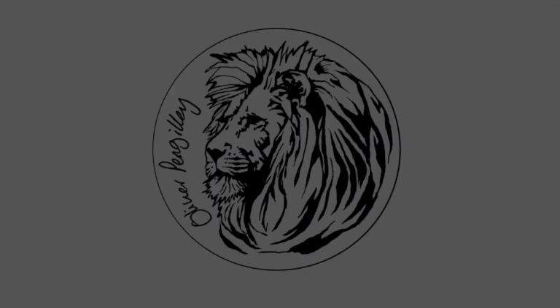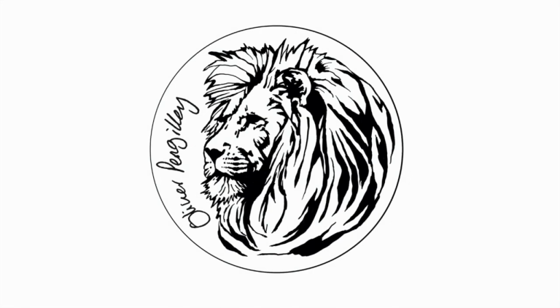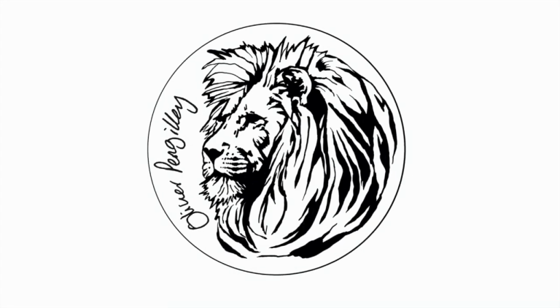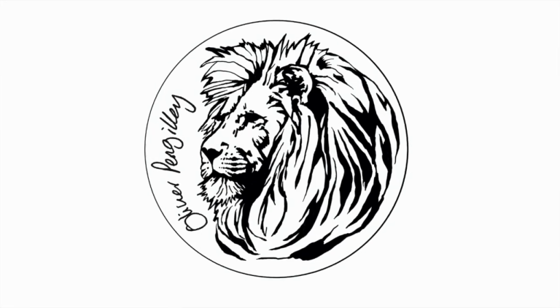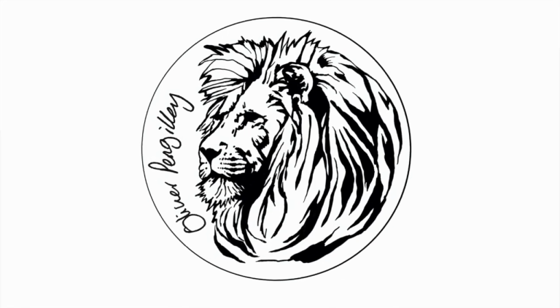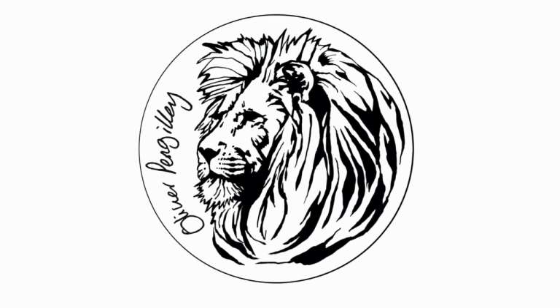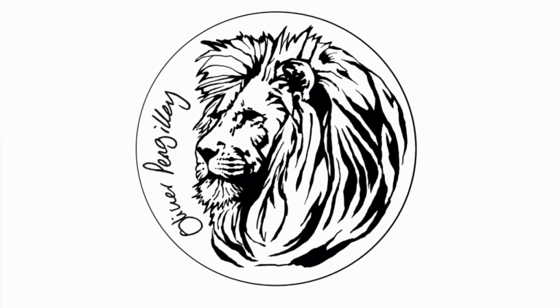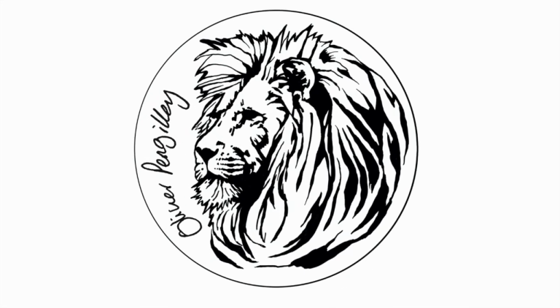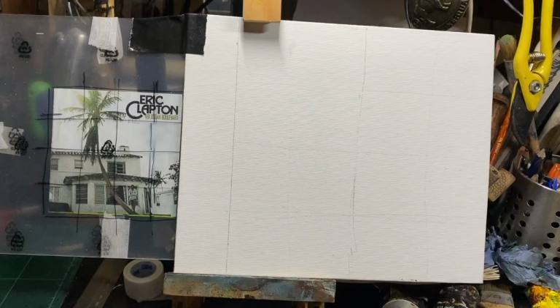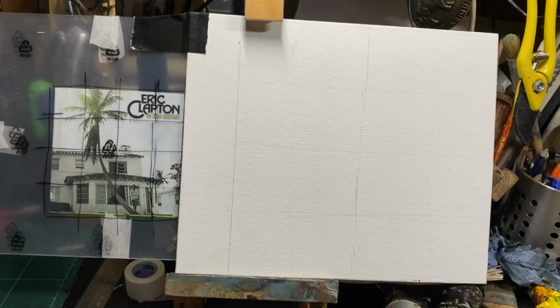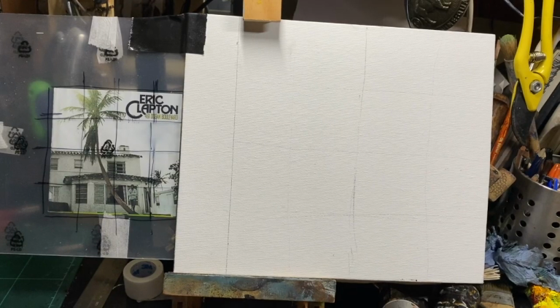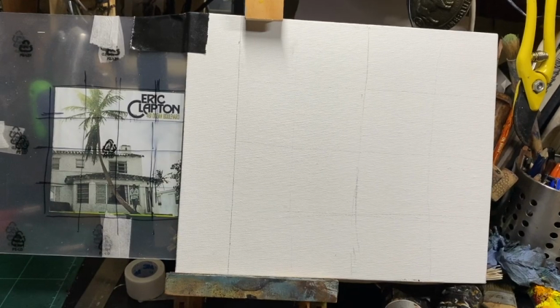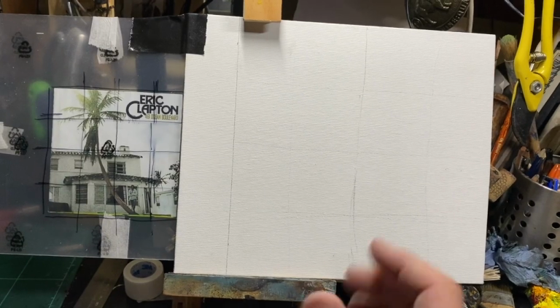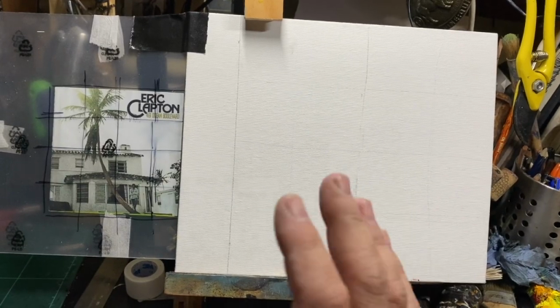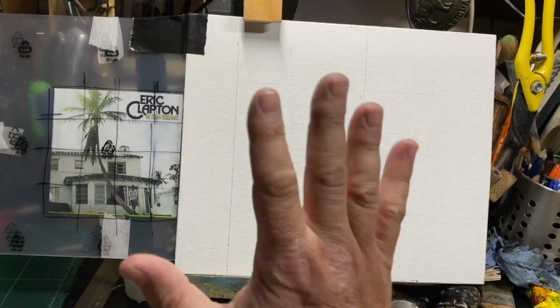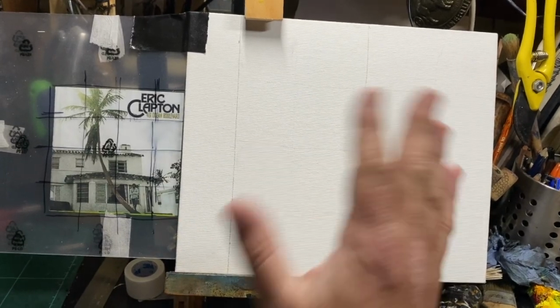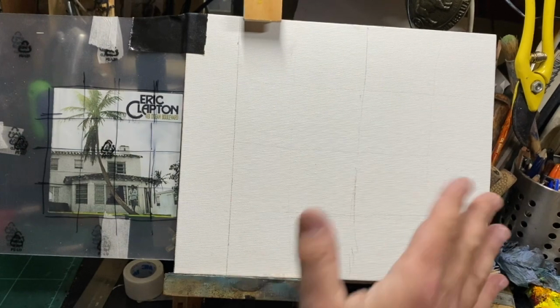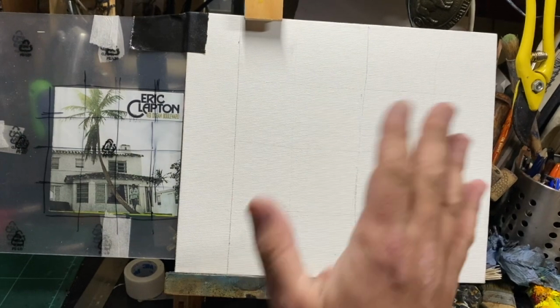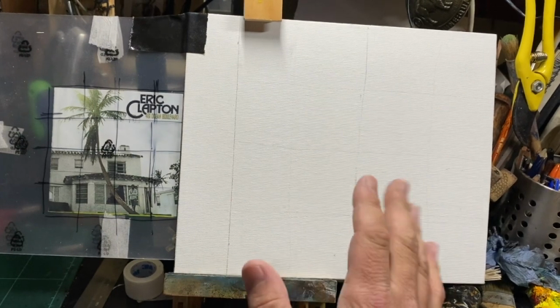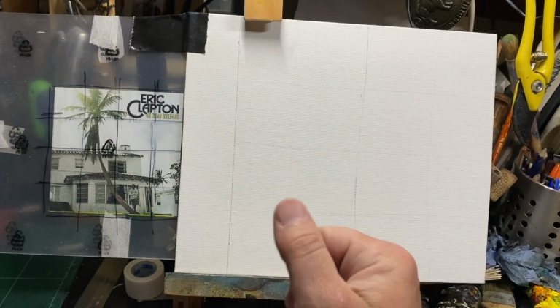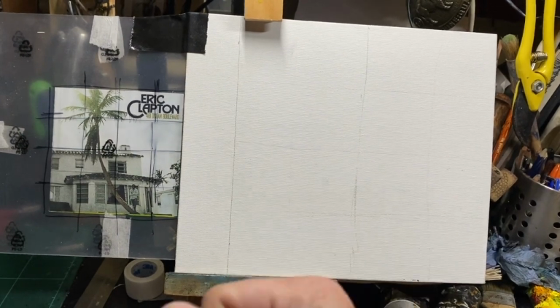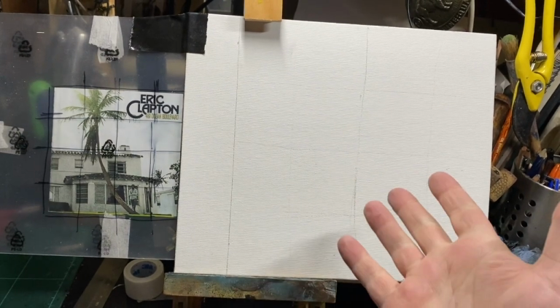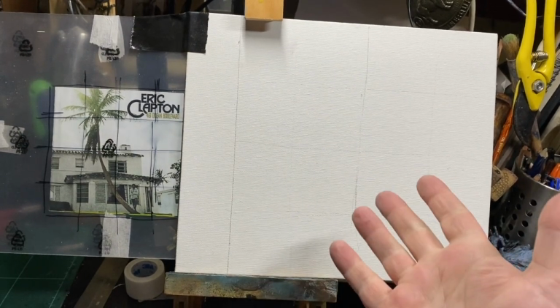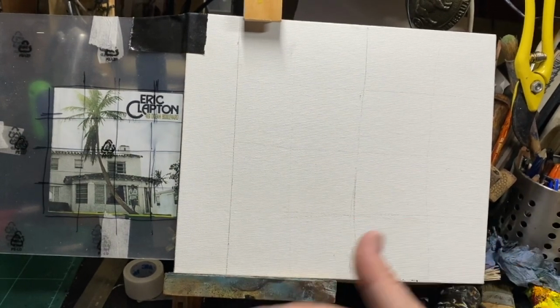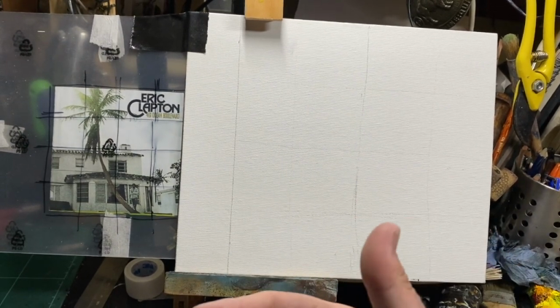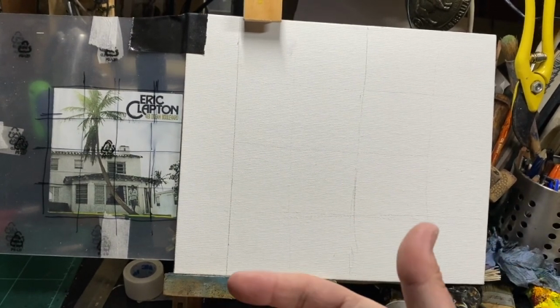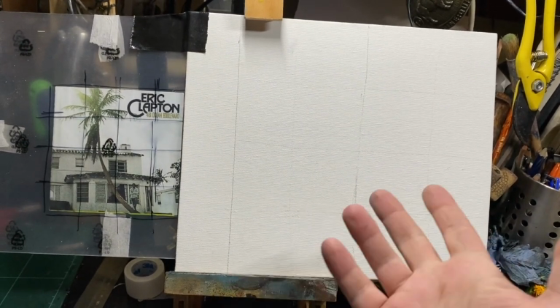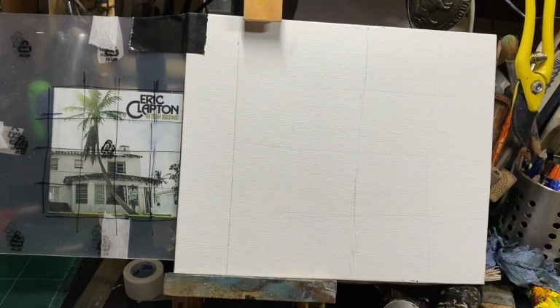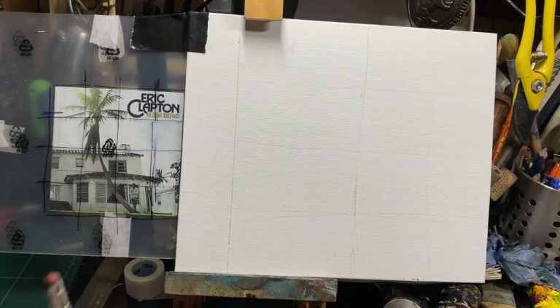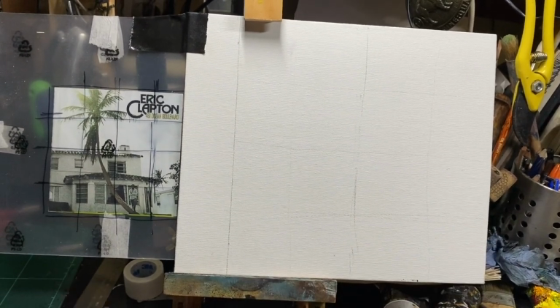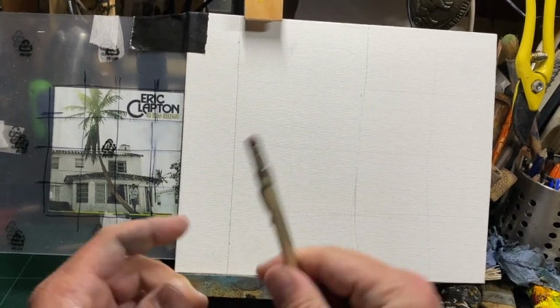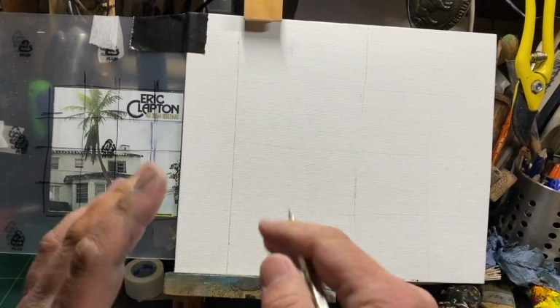On this episode I've decided to paint an album cover. So I selected an album cover that I liked. I've got a canvas board here and I've gridded it up.